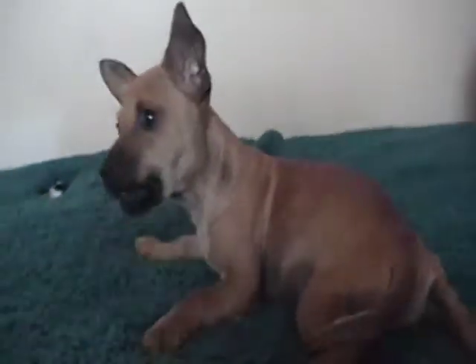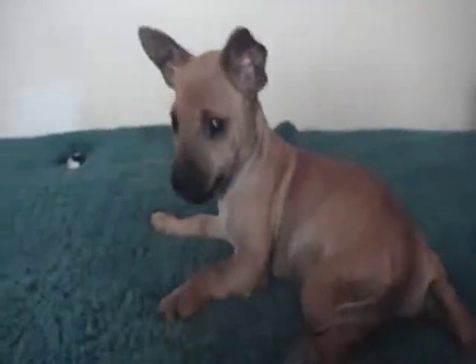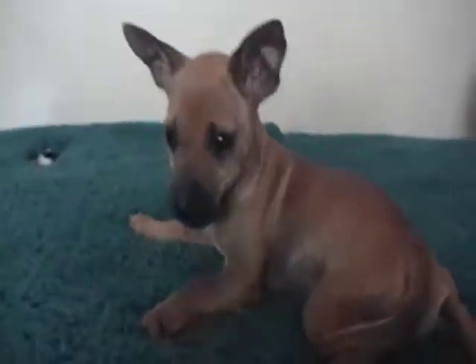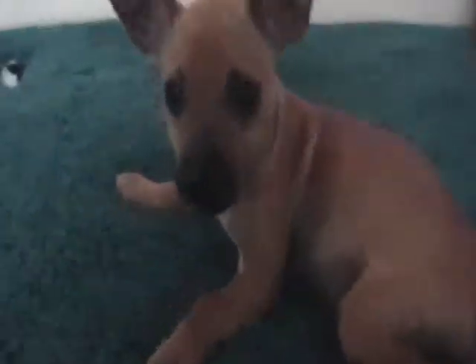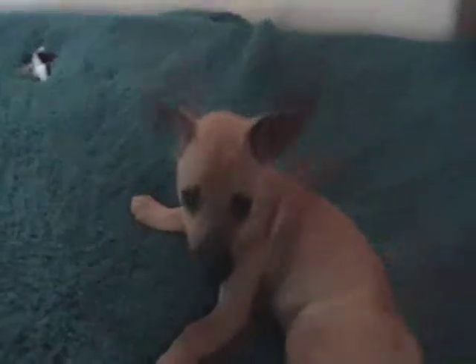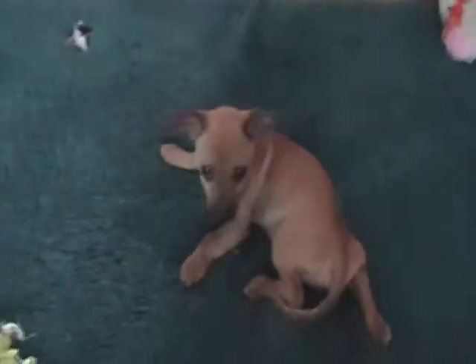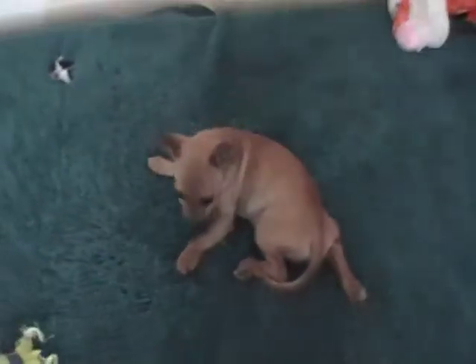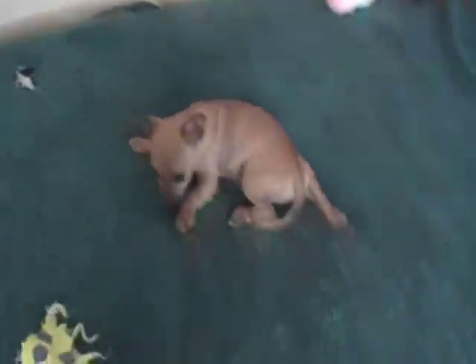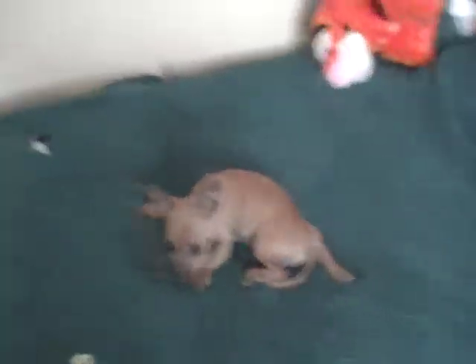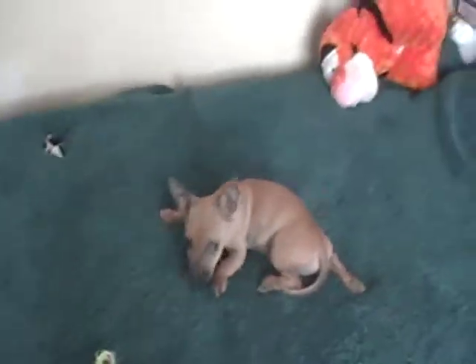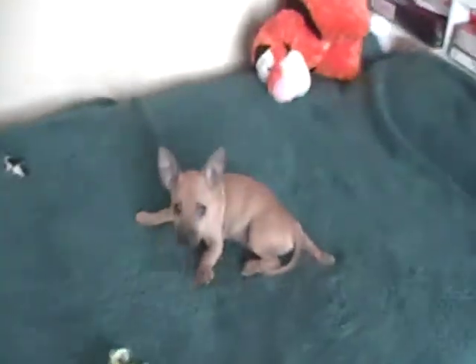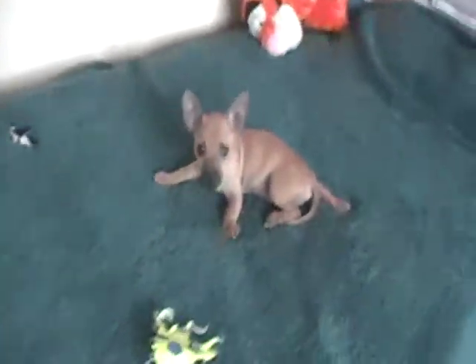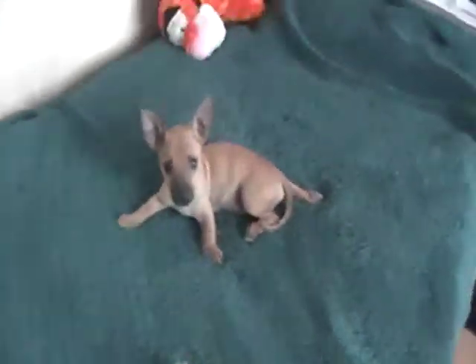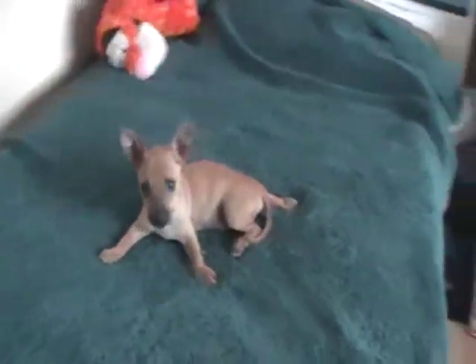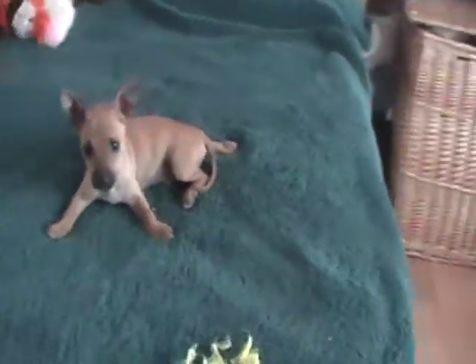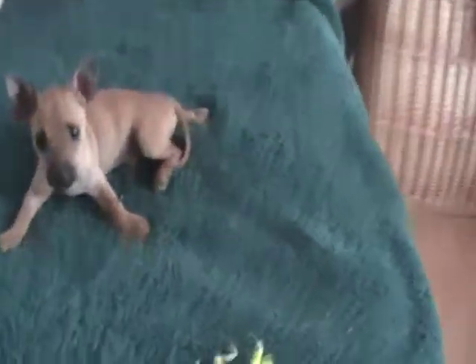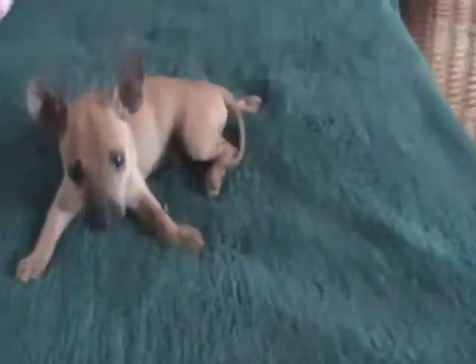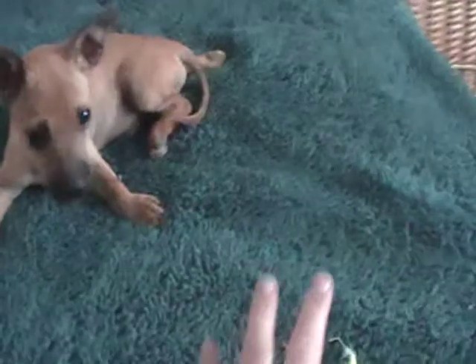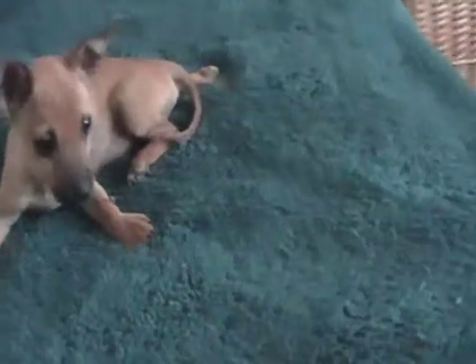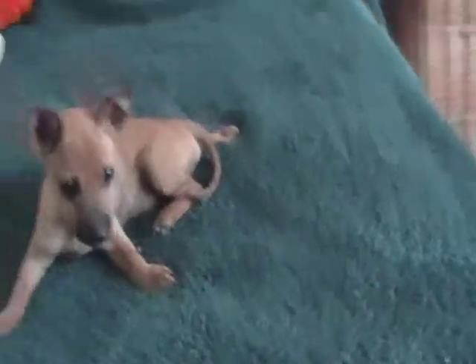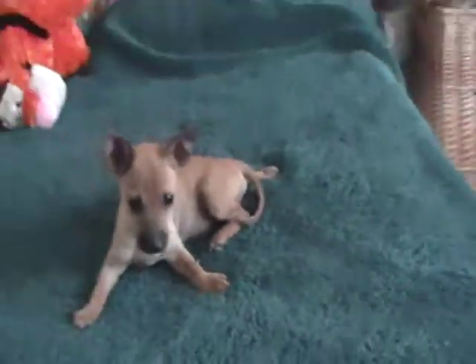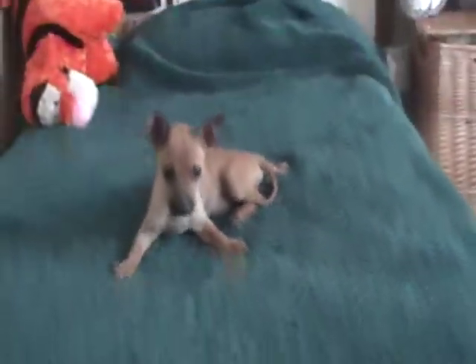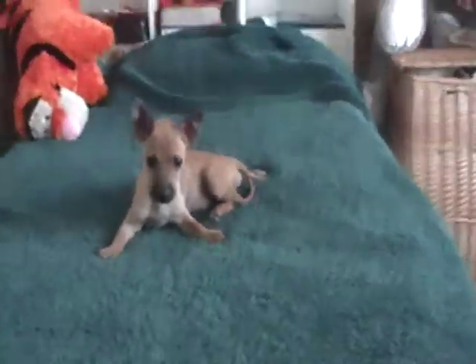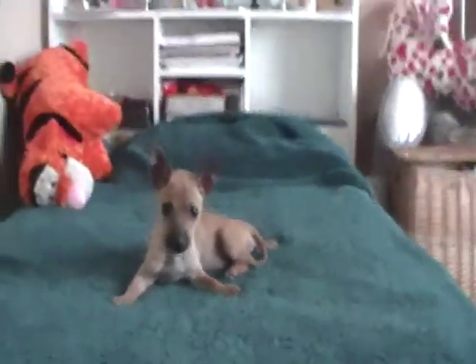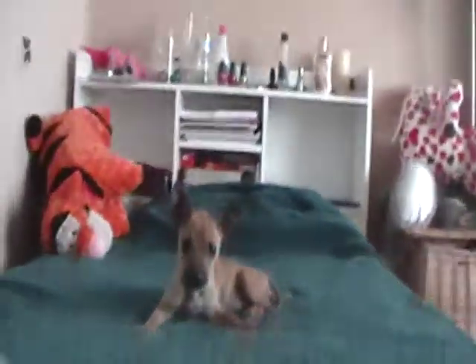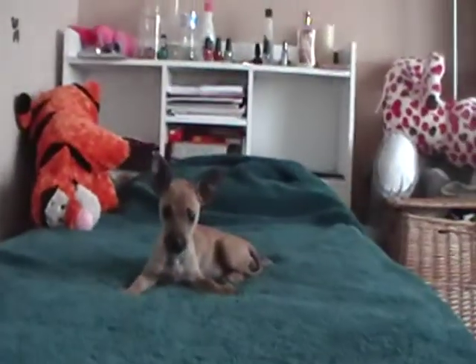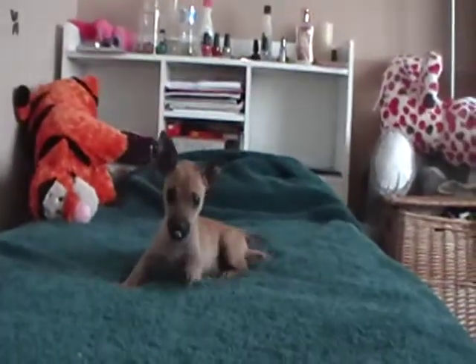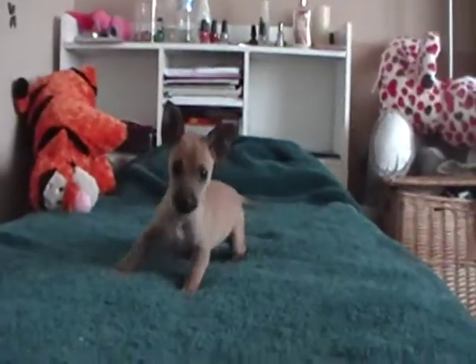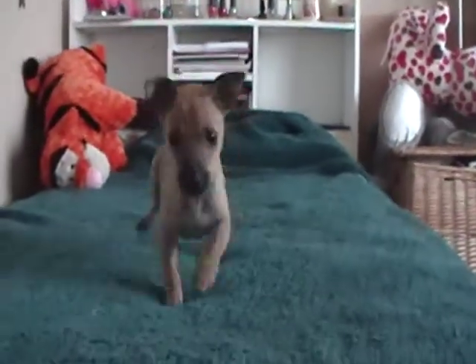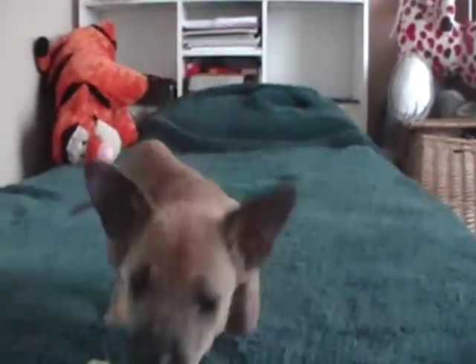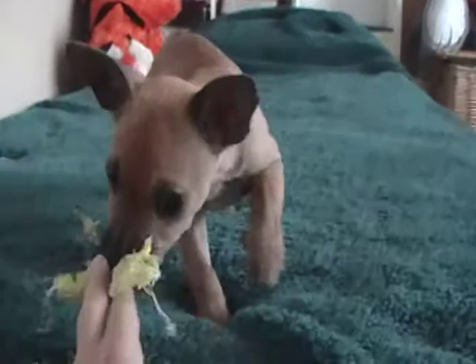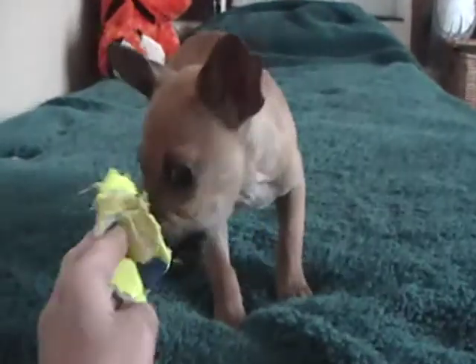Okay, well, this is Kanga. Hi, Kanga. Come here — come say bye. There you go.